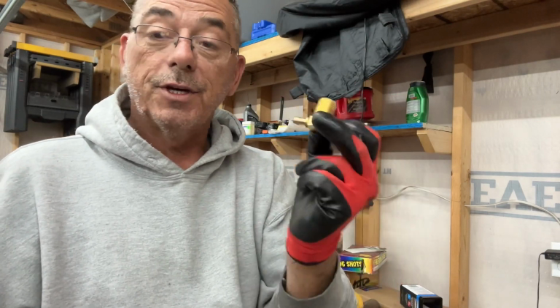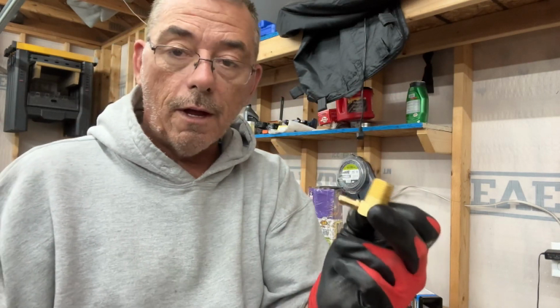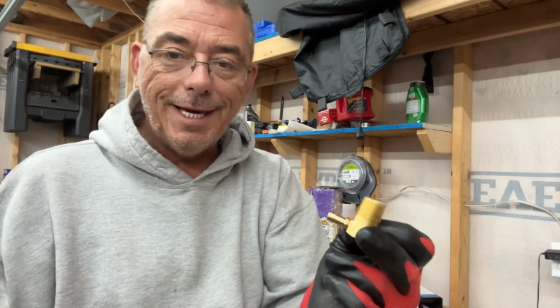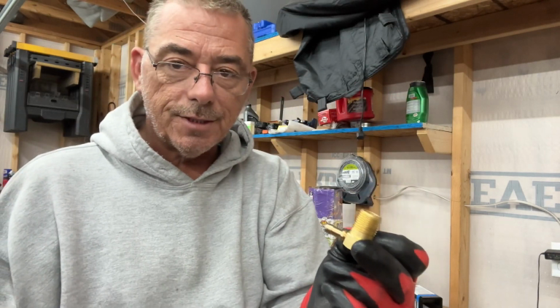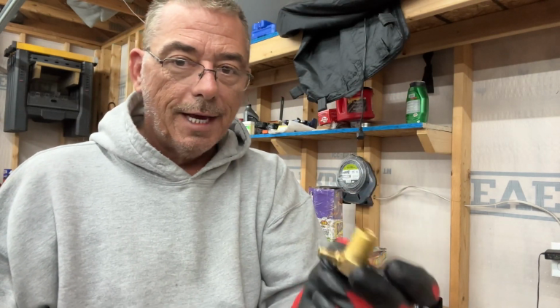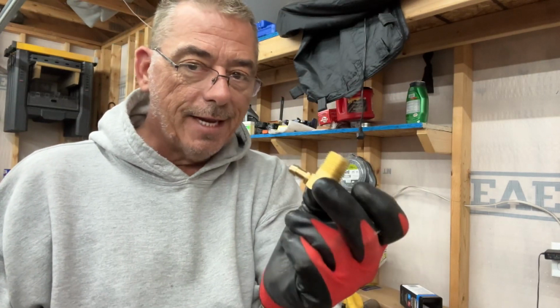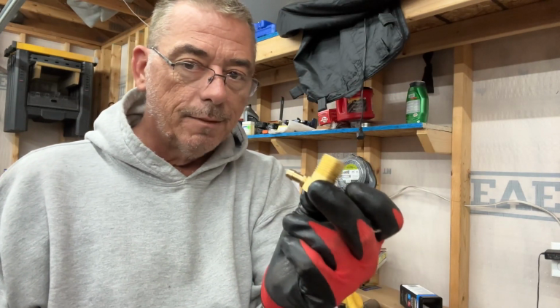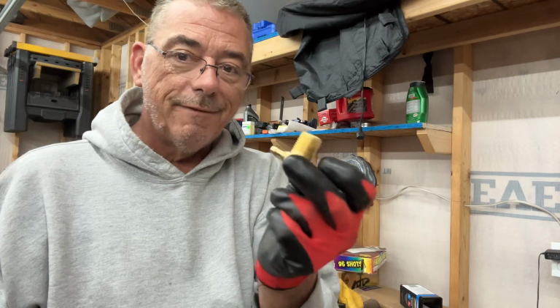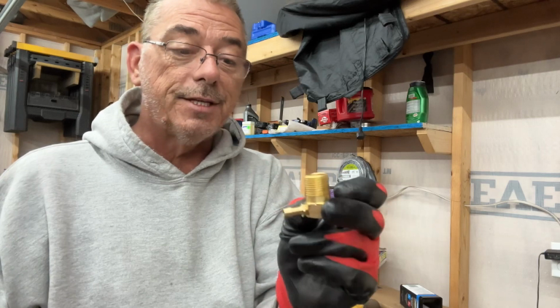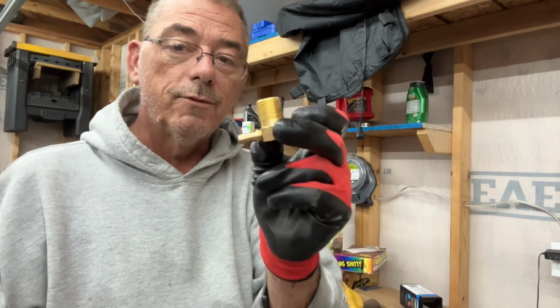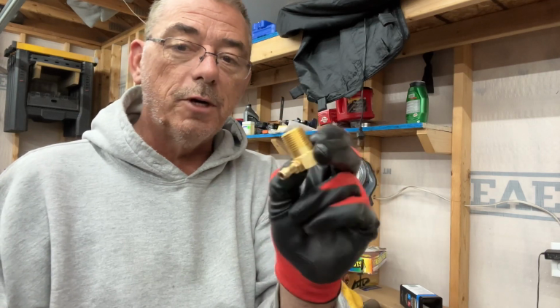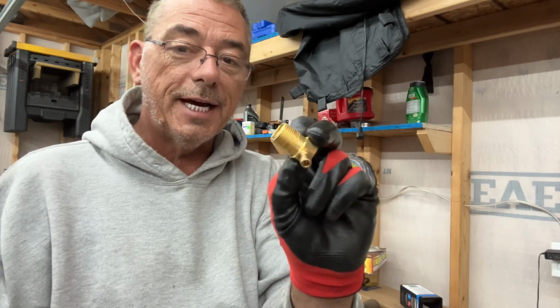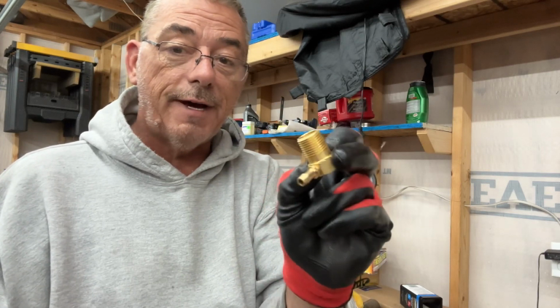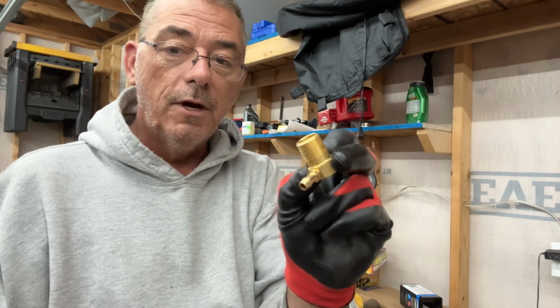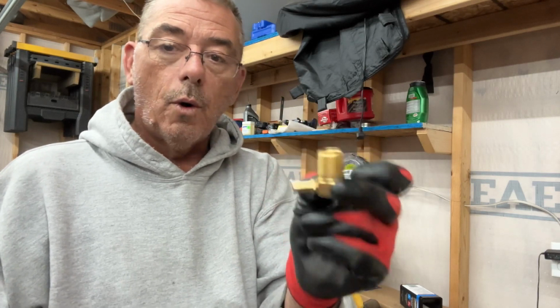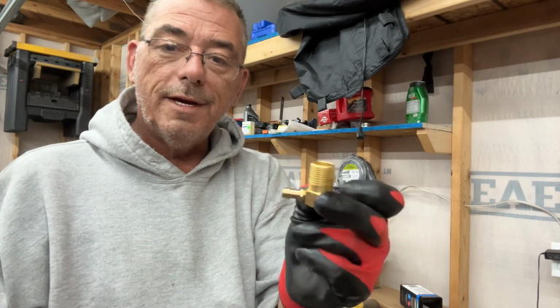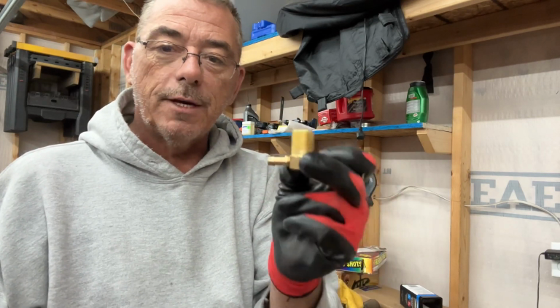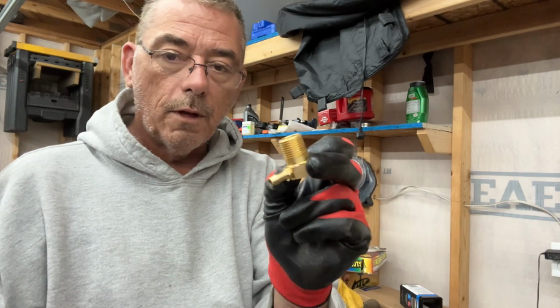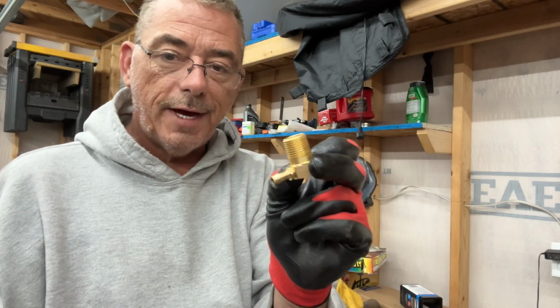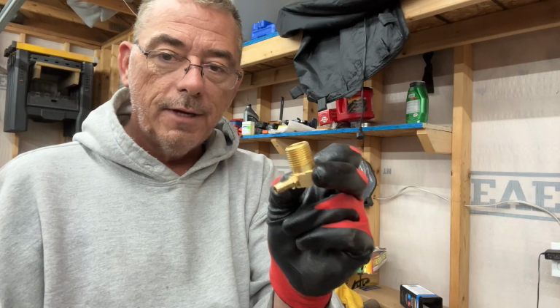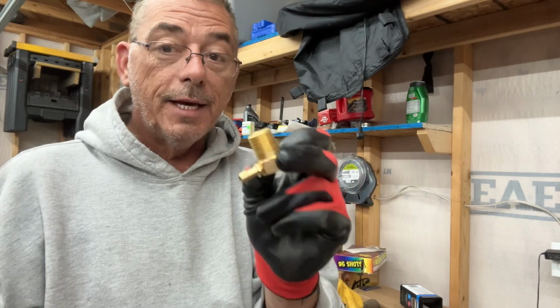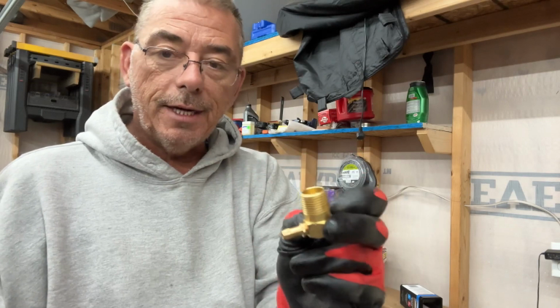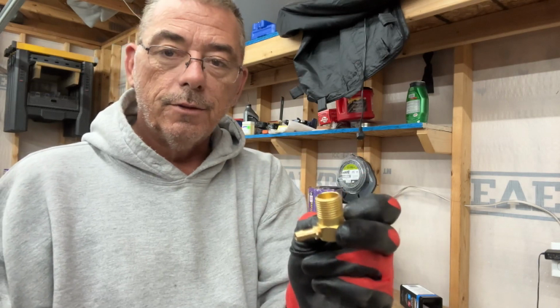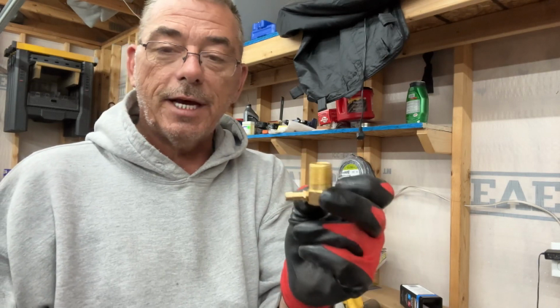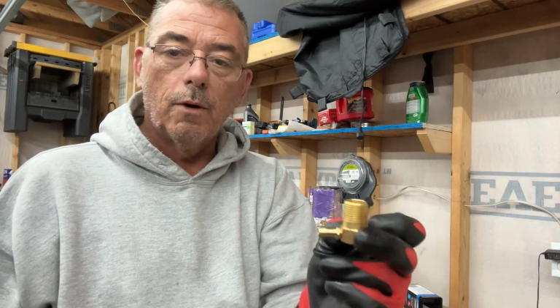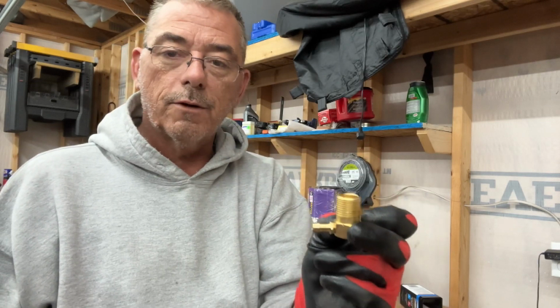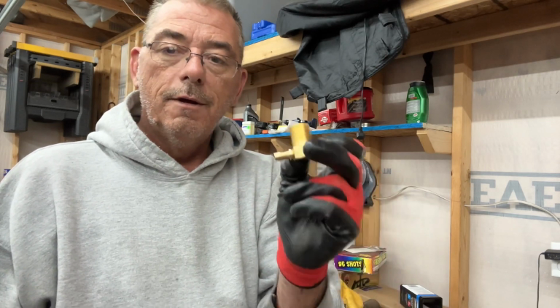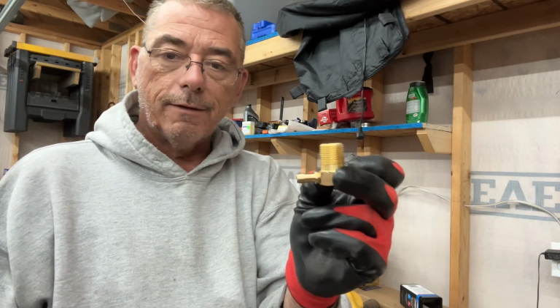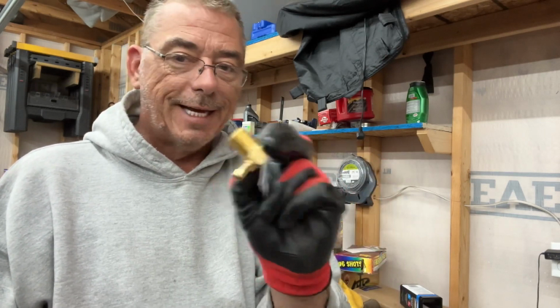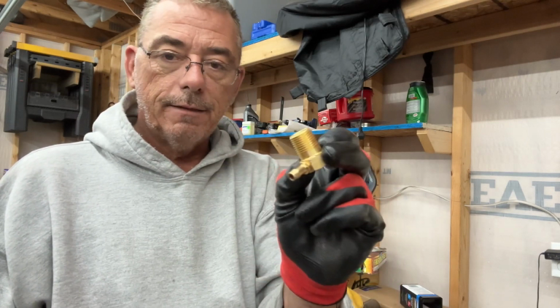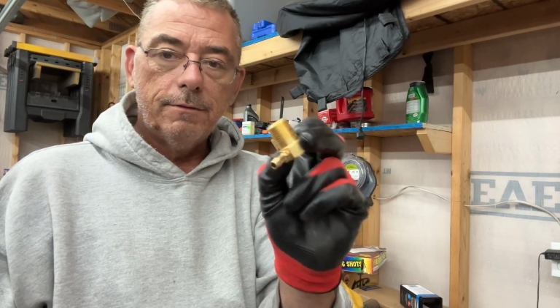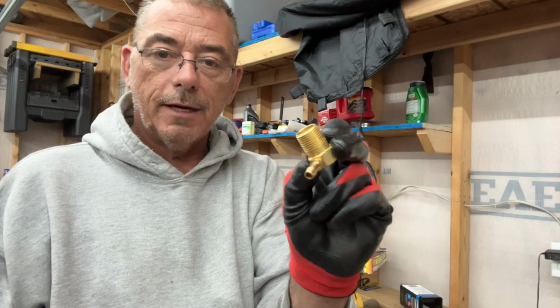If you call RDS and ask them if it is an overfill protection valve or if it's a rollover valve, they will tell you it's a rollover valve. That's it. Nothing else.